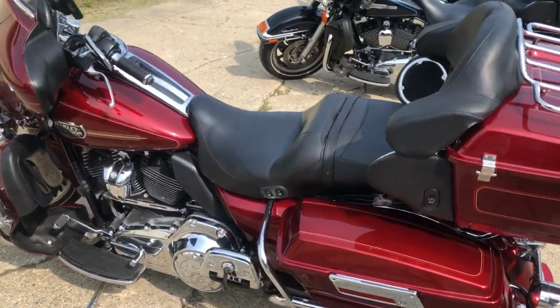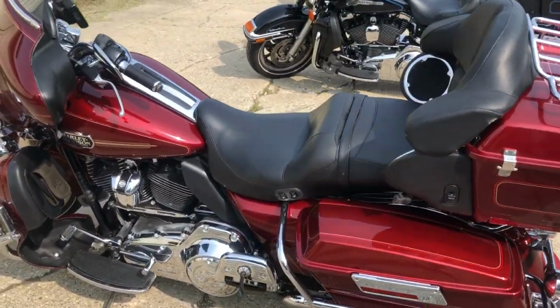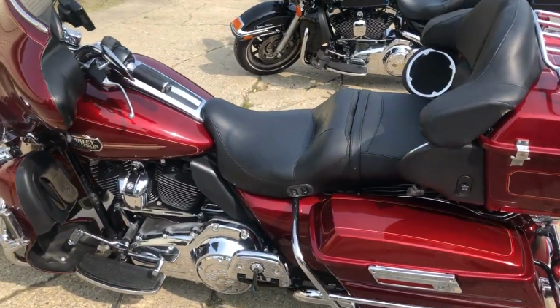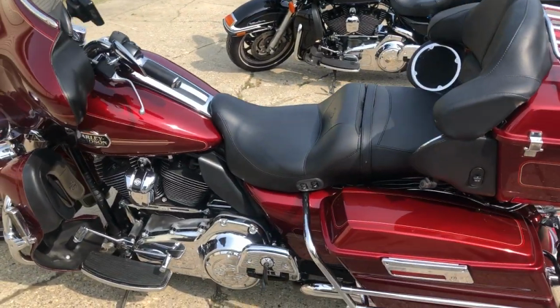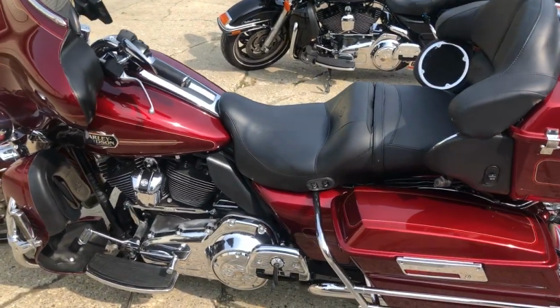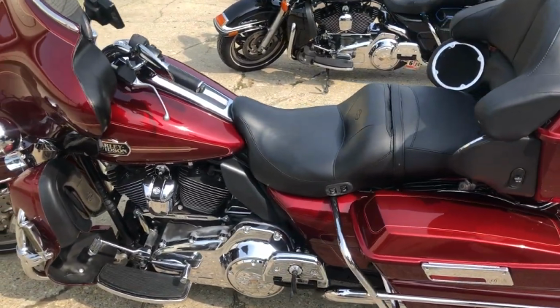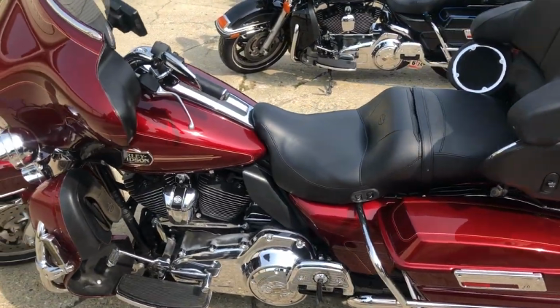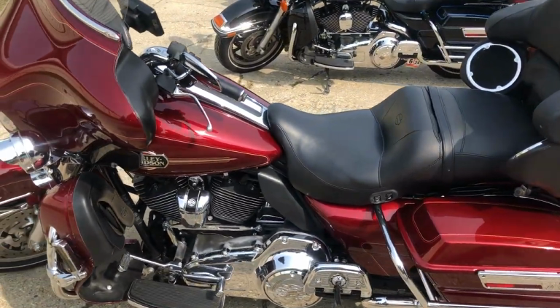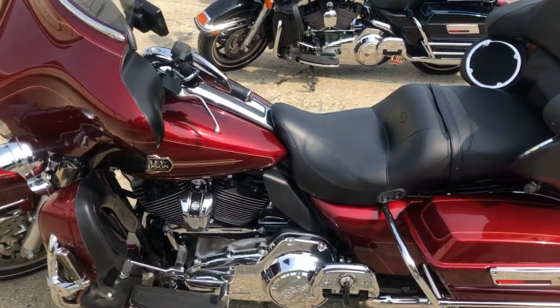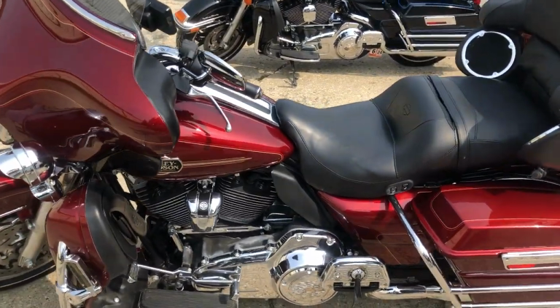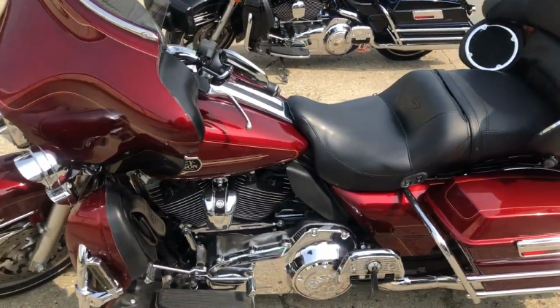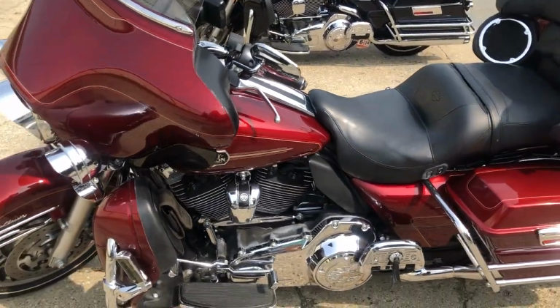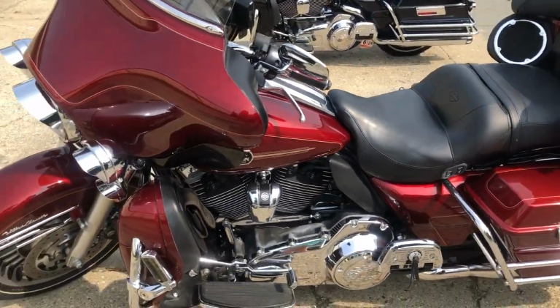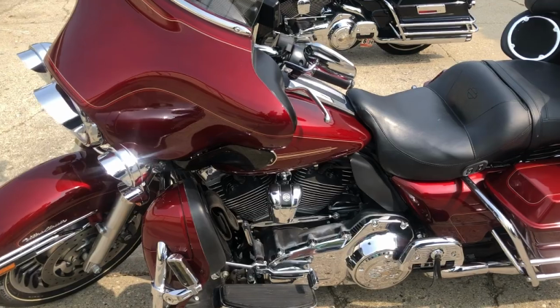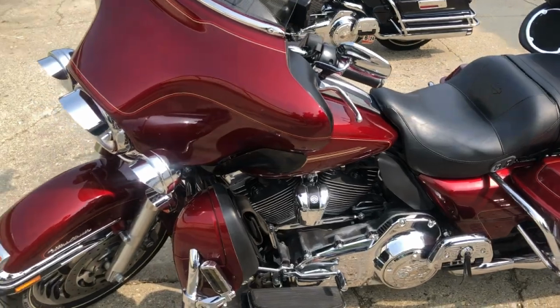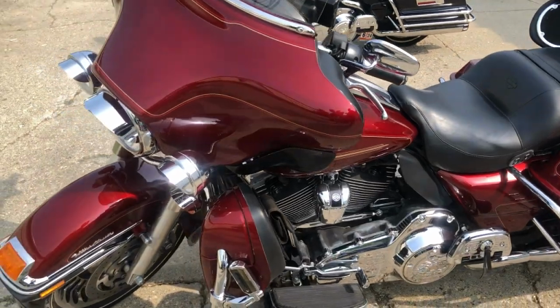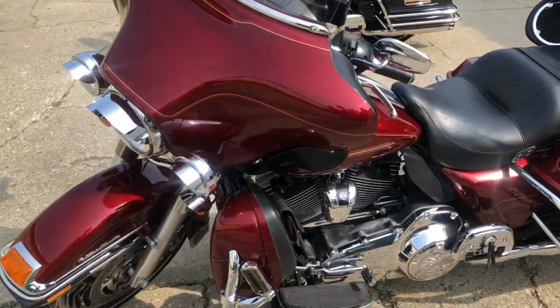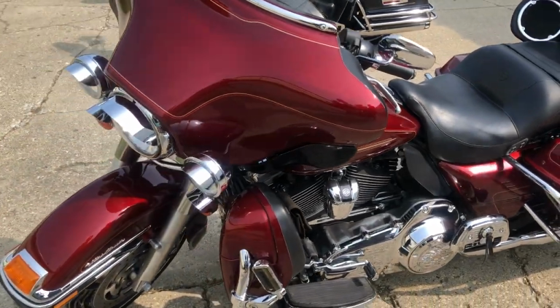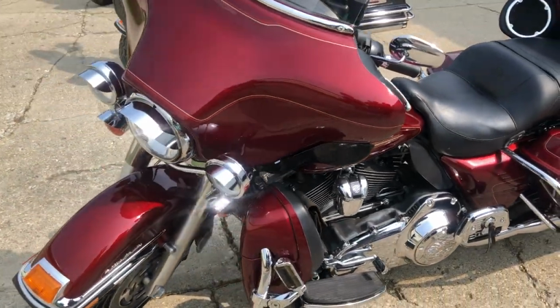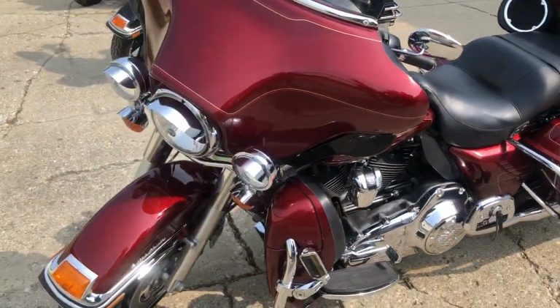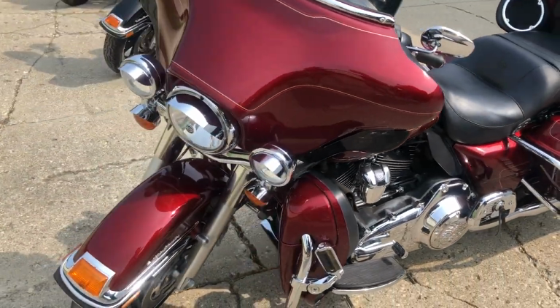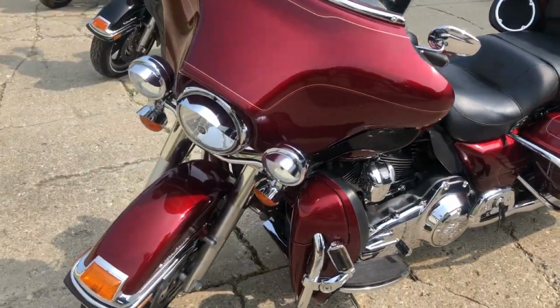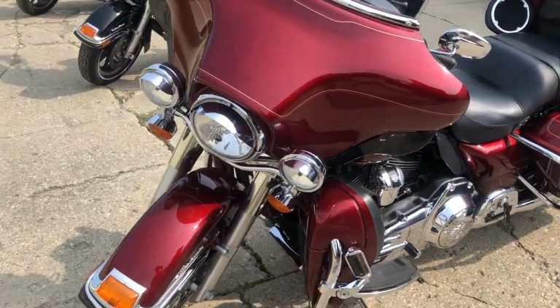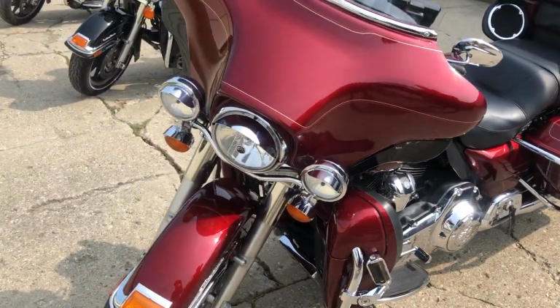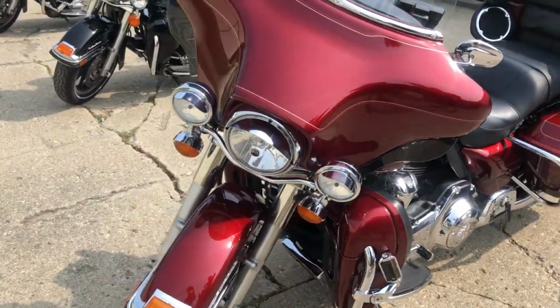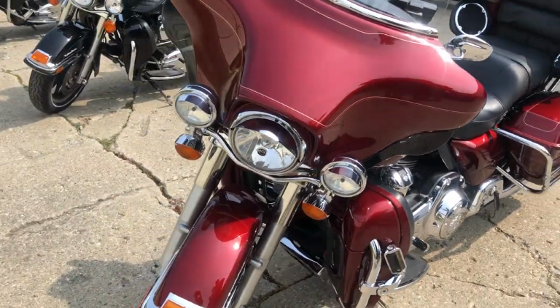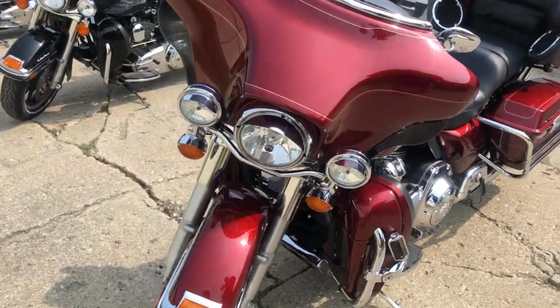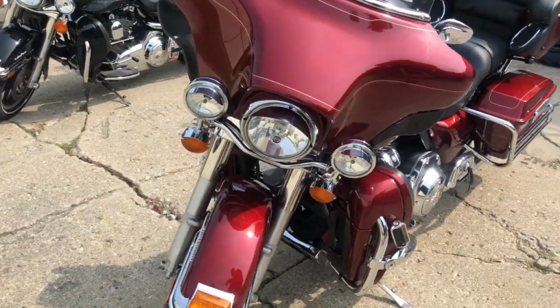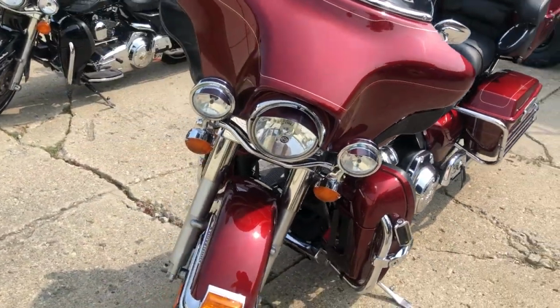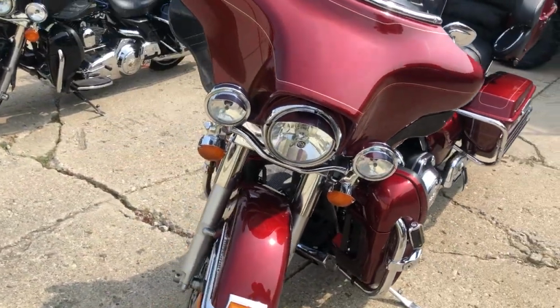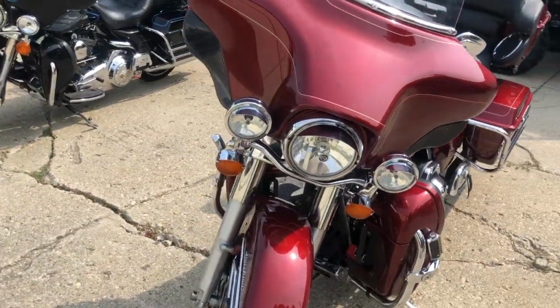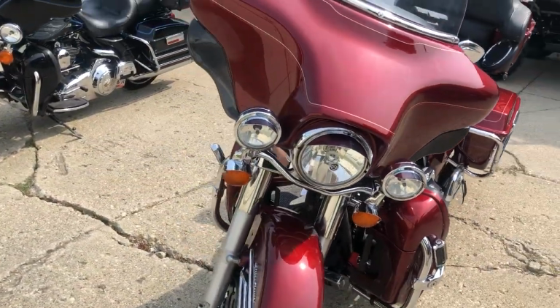No dents, no dings, no scratches, no stories with this one, just extras. Harley Navigation by Garmin, tons of chrome, dual Reinhardt exhaust.